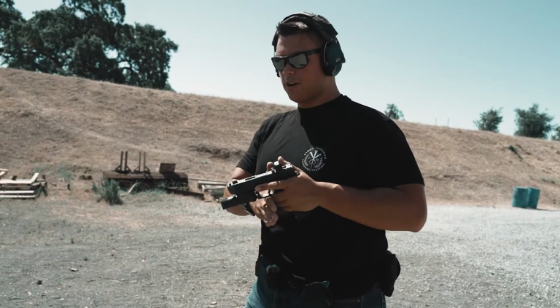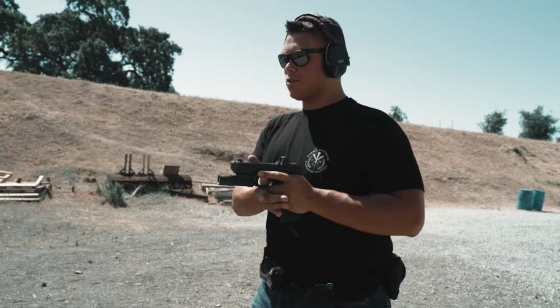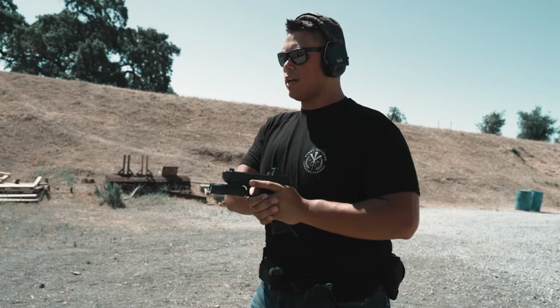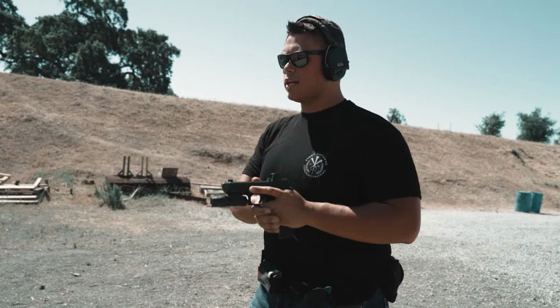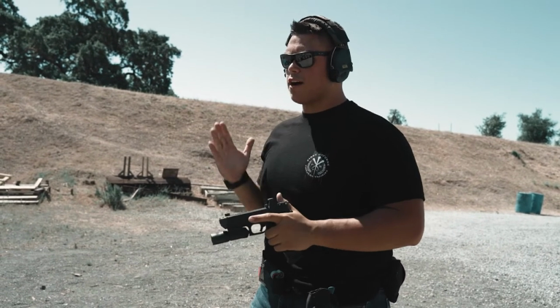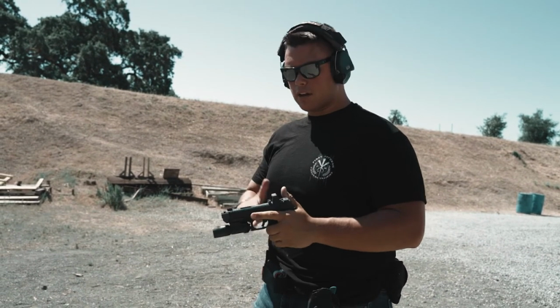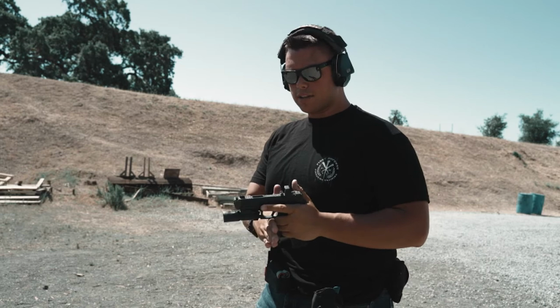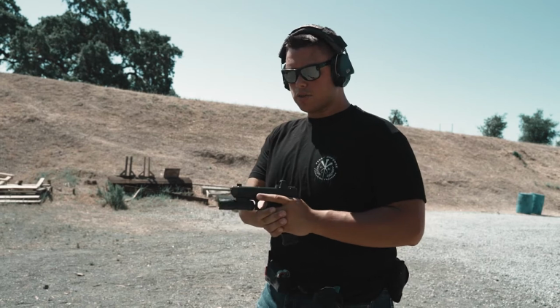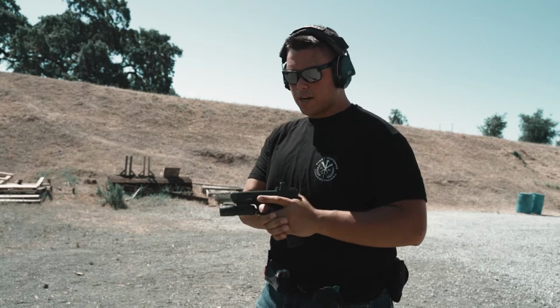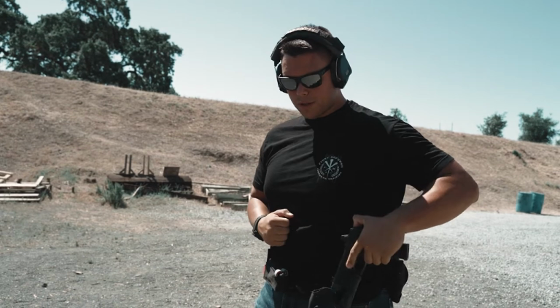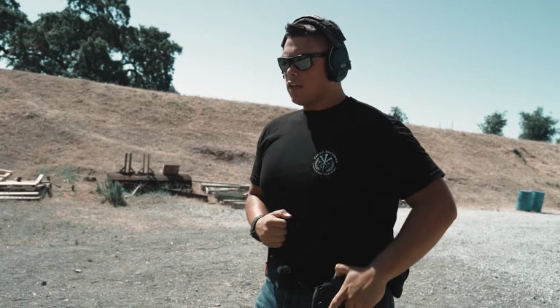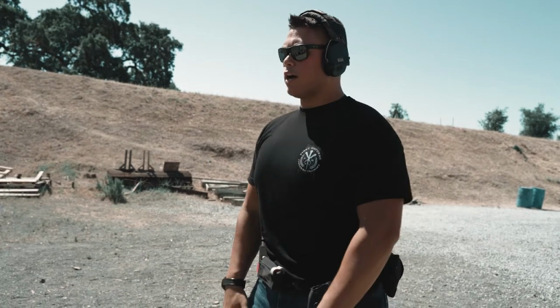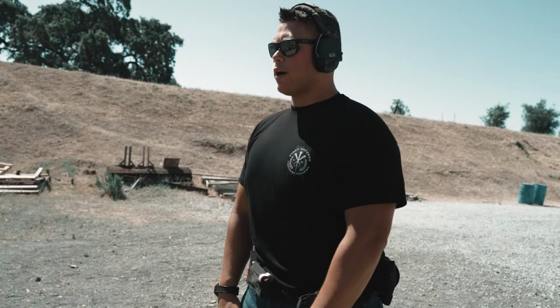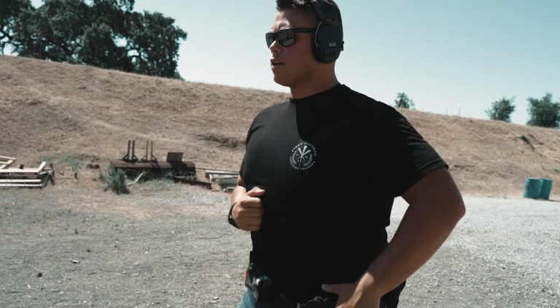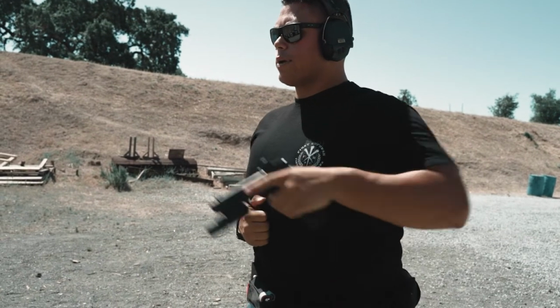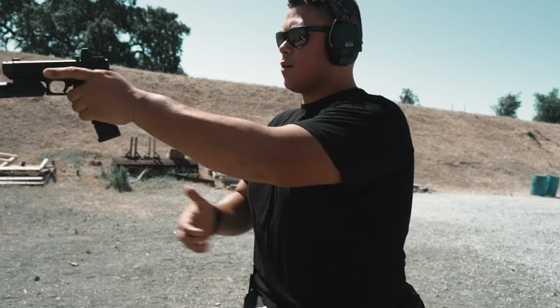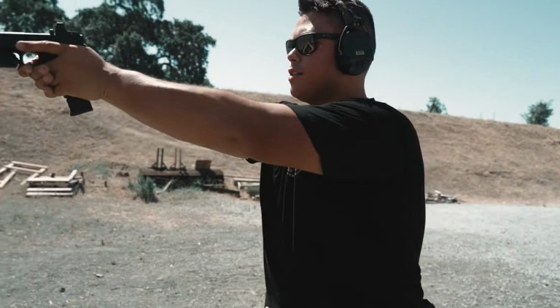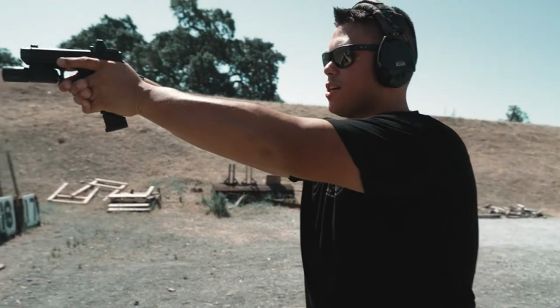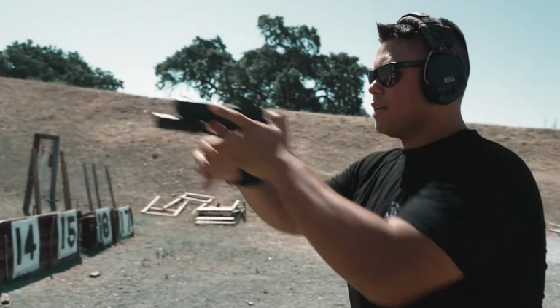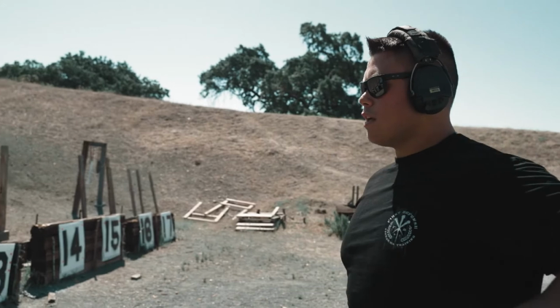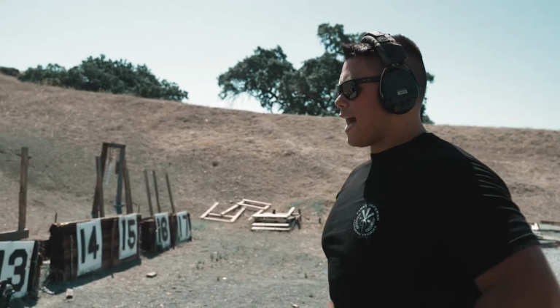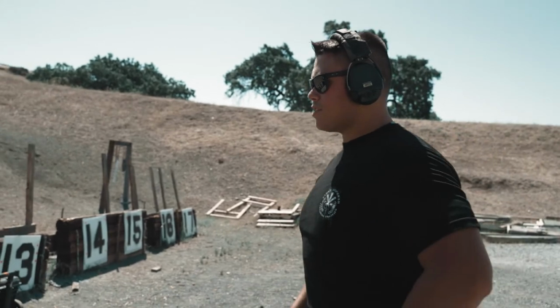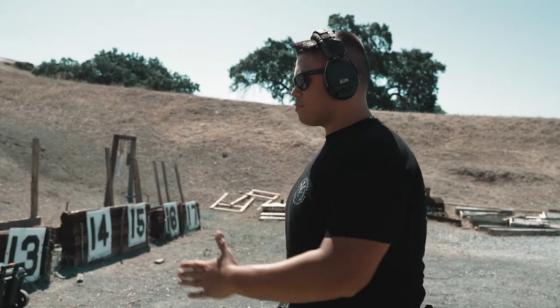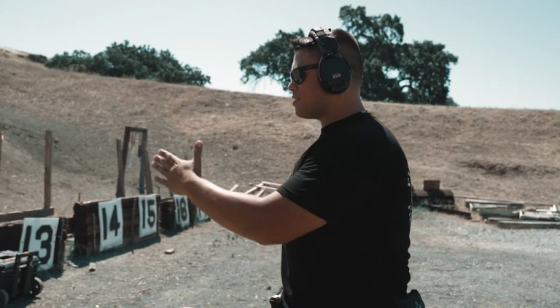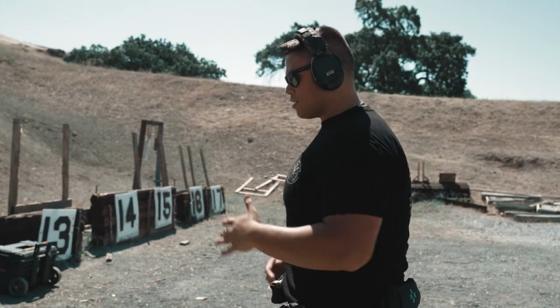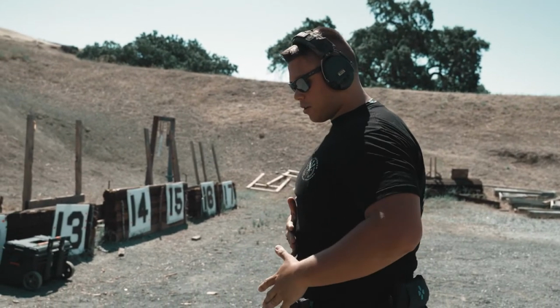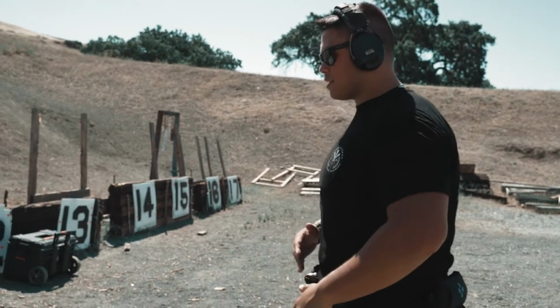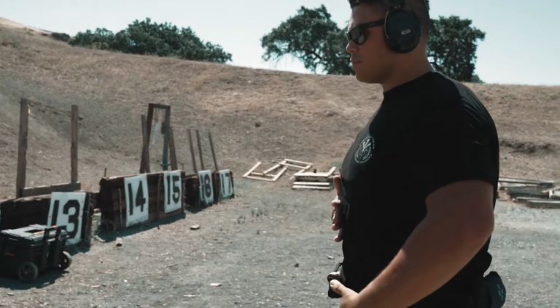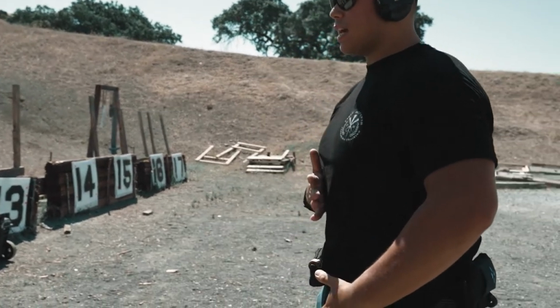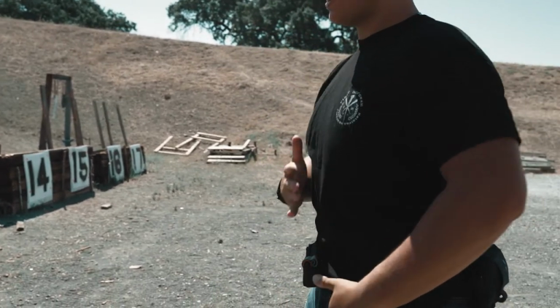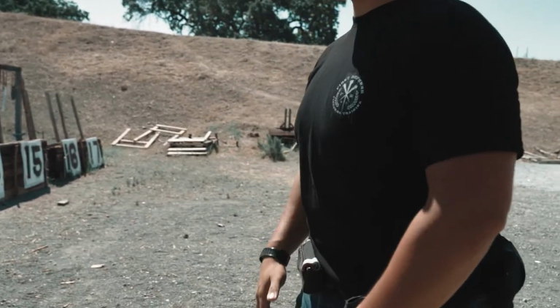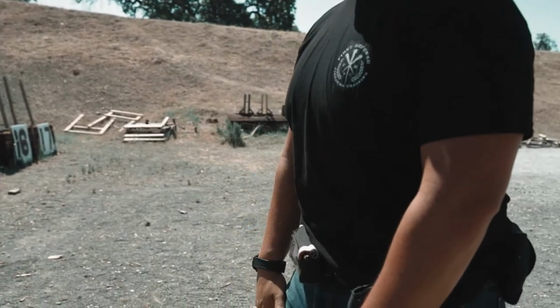You draw out, start orienting the muzzle towards the target, and that's when your hands start to meet. You want to get that offhand onto the gun as quick as possible. You do not want to wait until your gun is all the way out here to catch up to it. As the gun is passing your stomach or your chest, that's when this hand peels off and jumps on that gun.